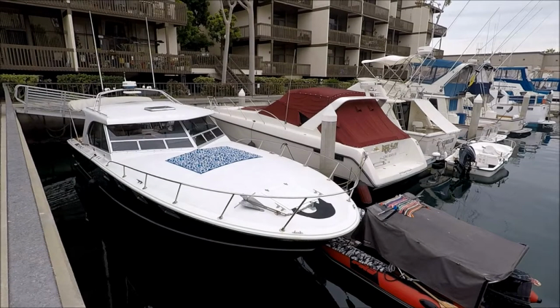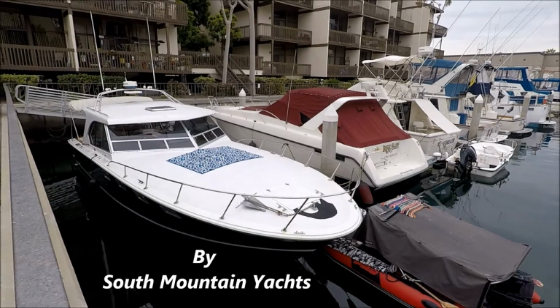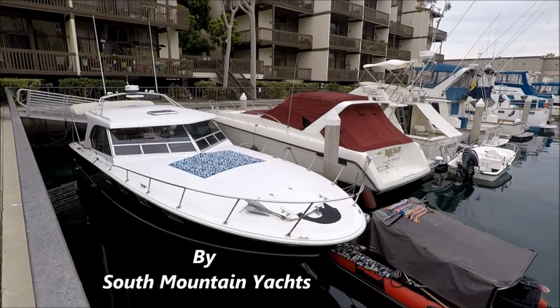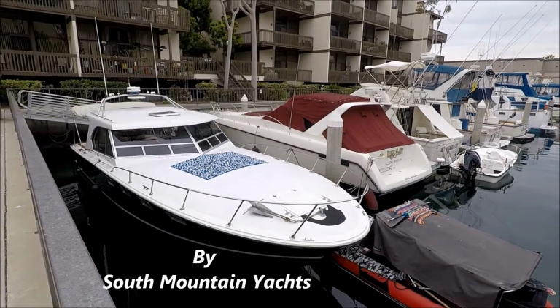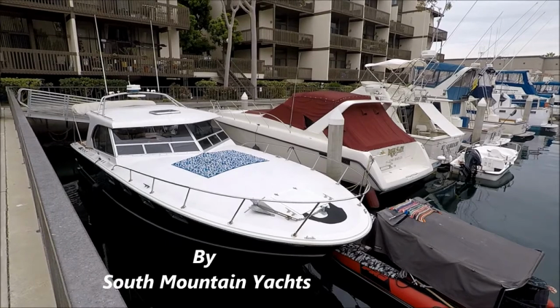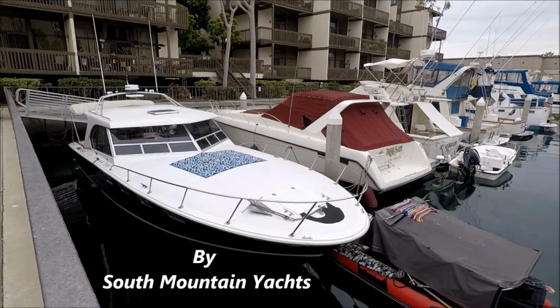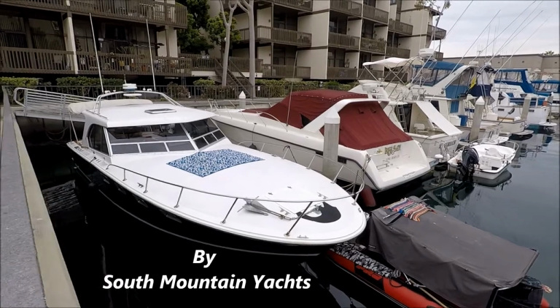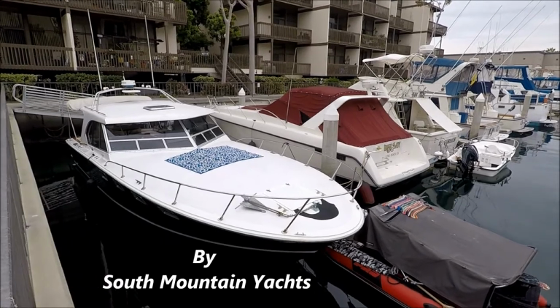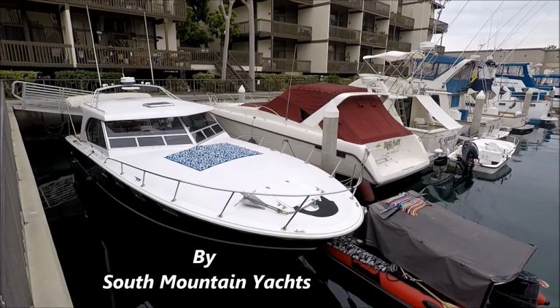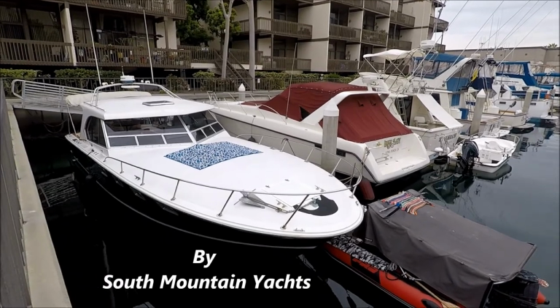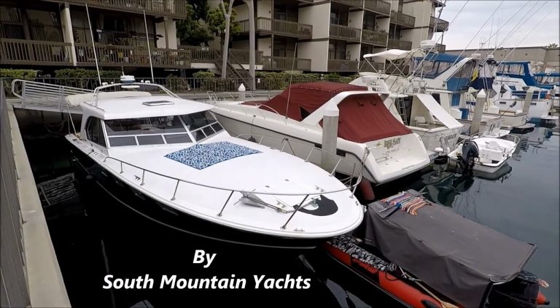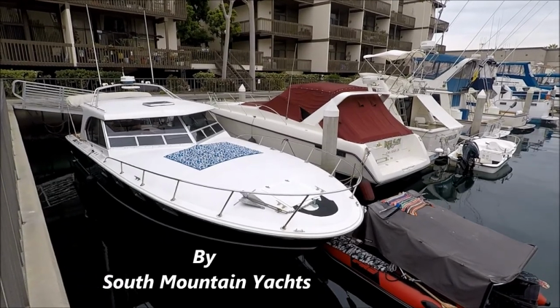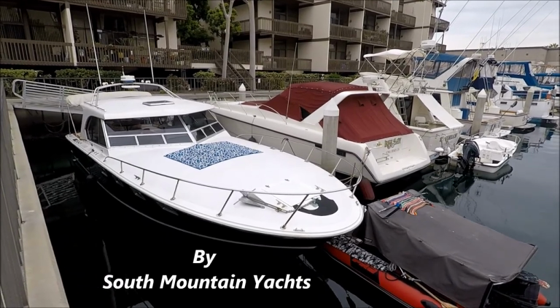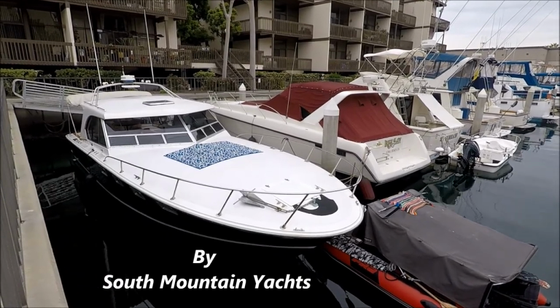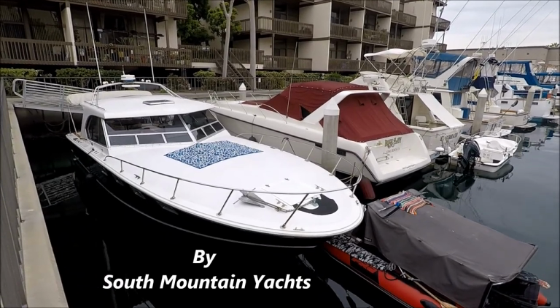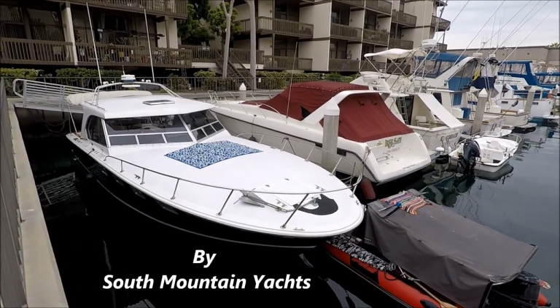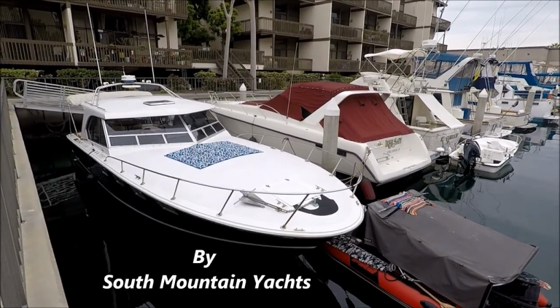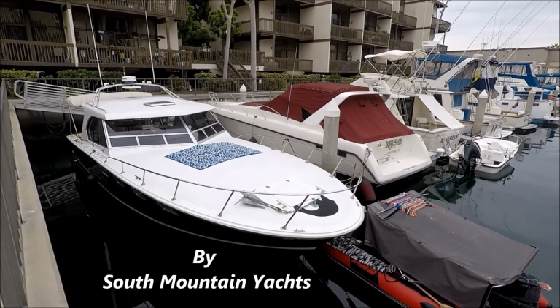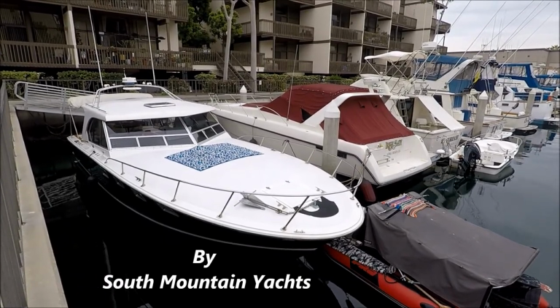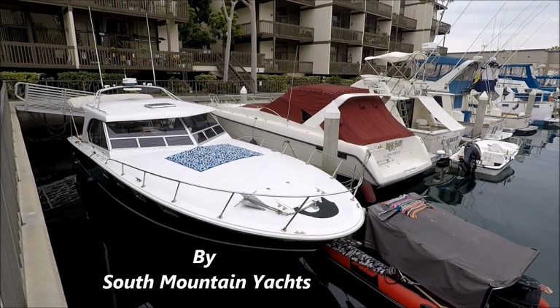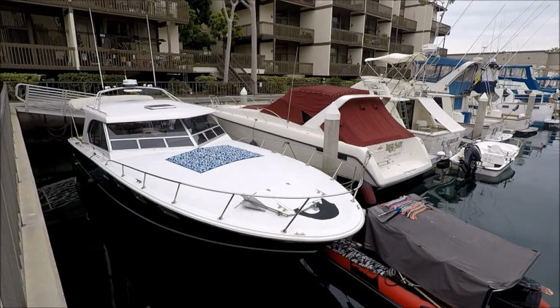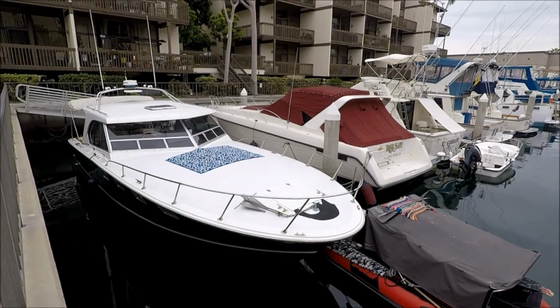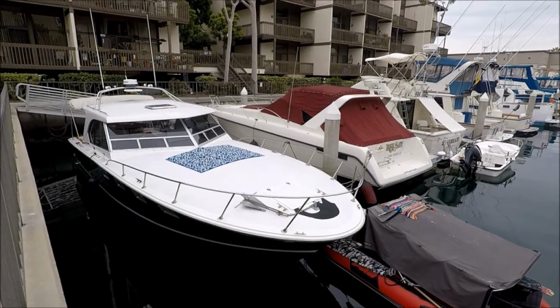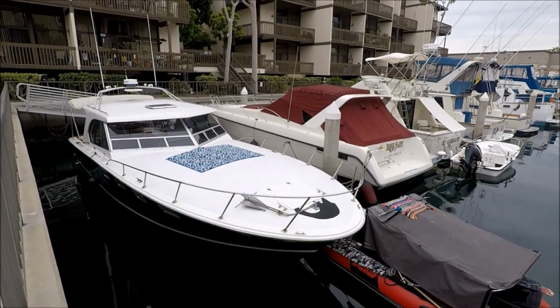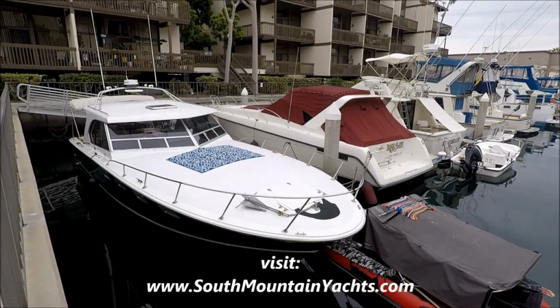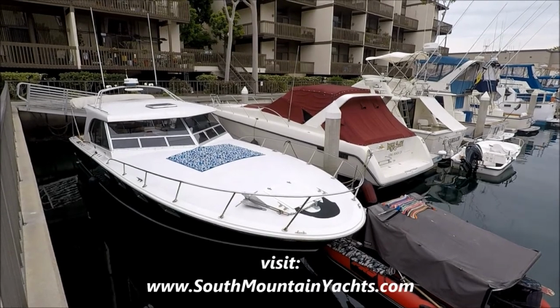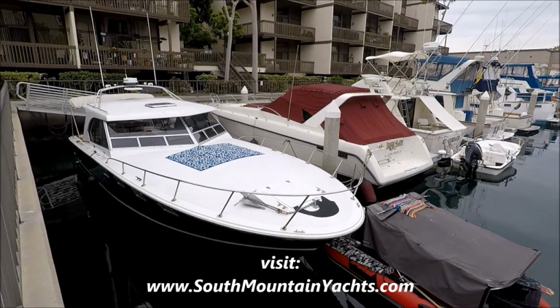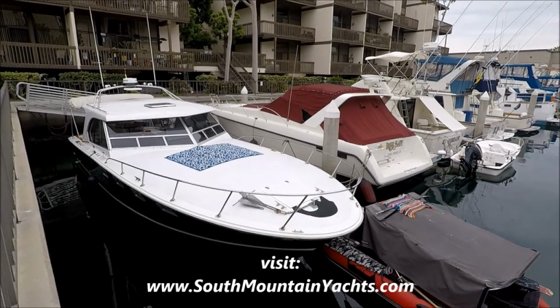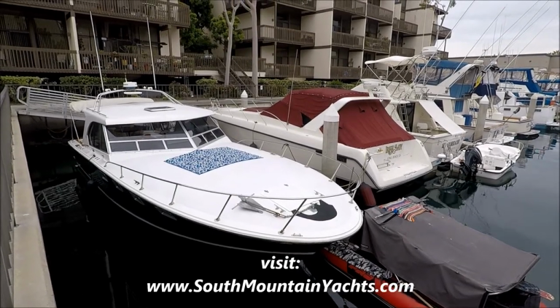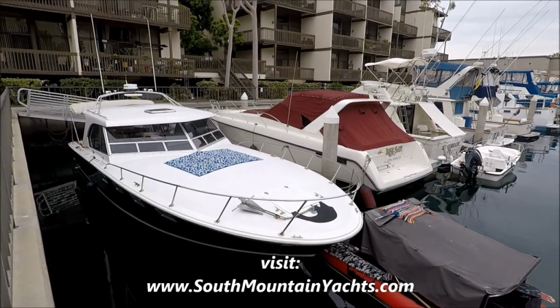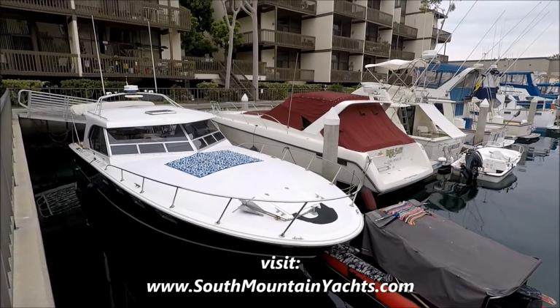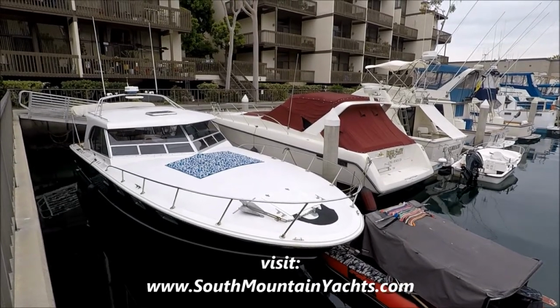Come with me for a quick walk-around tour on this 1976 Magnum 38 Express Cruiser, available at South Mountain Yachts.